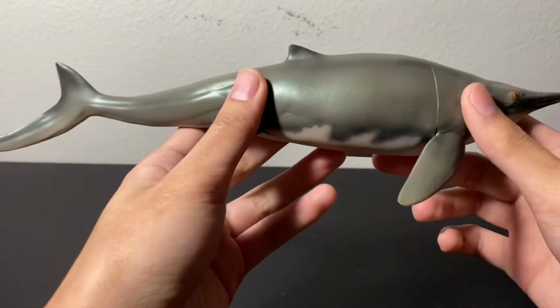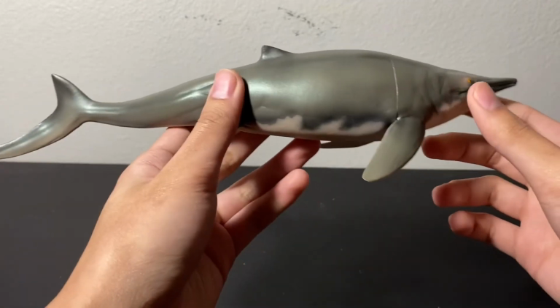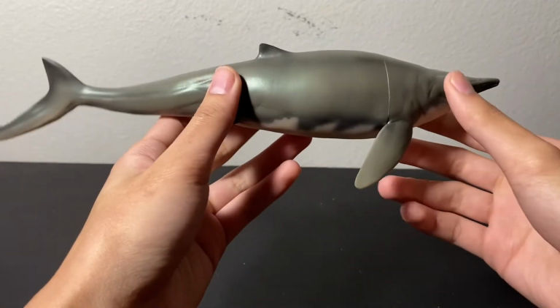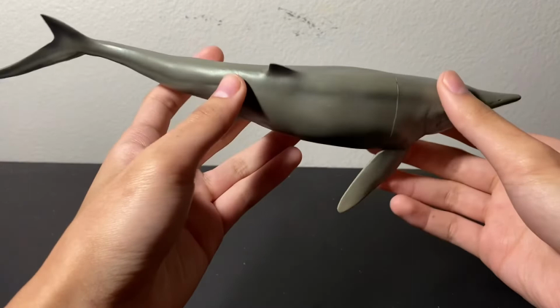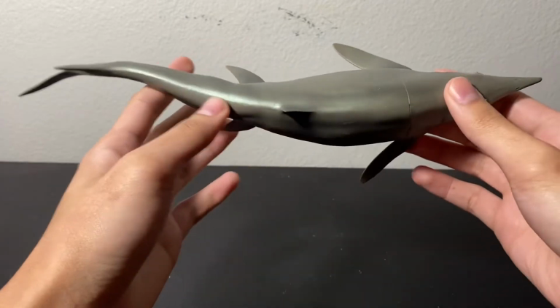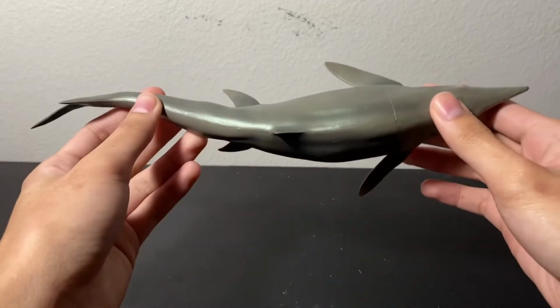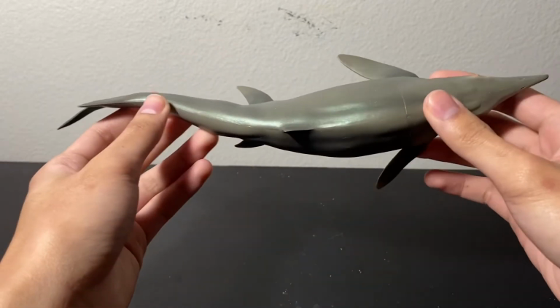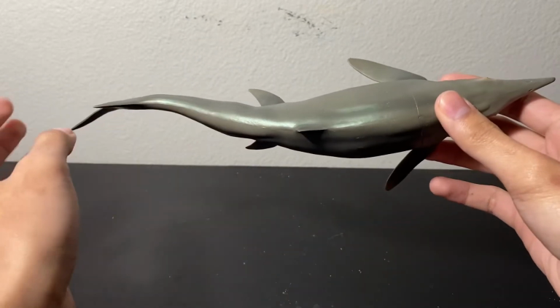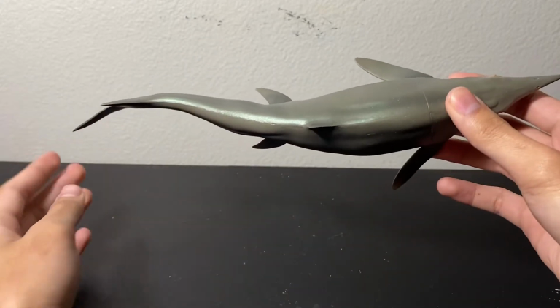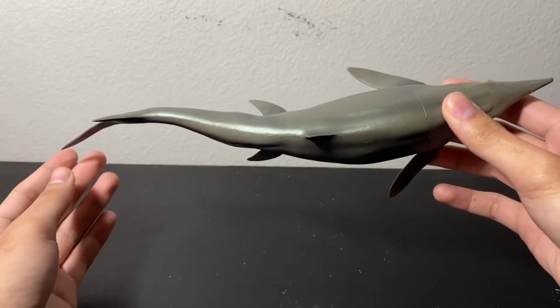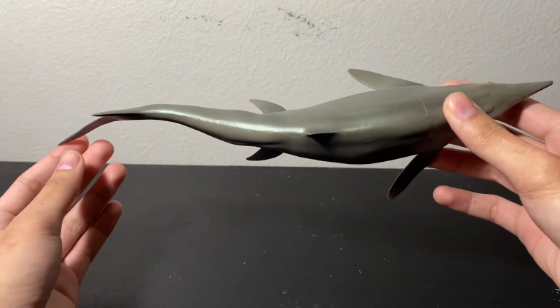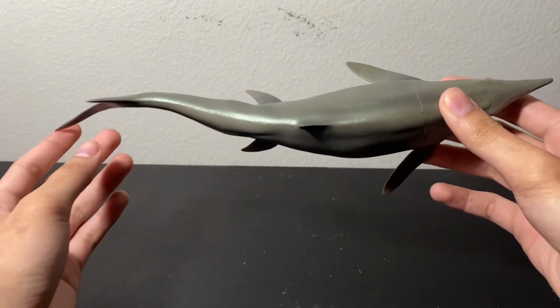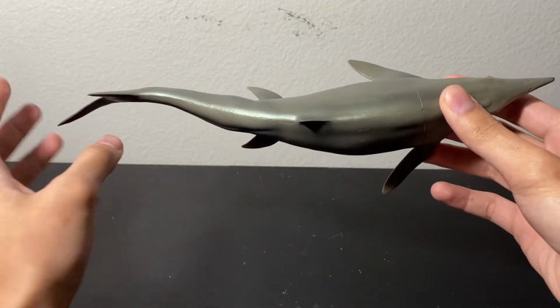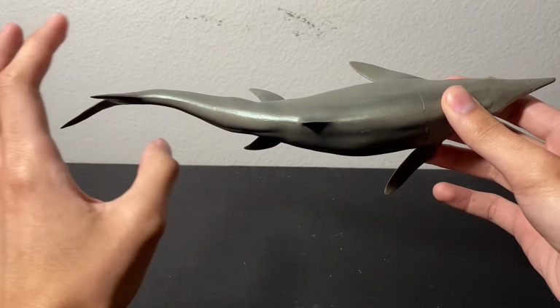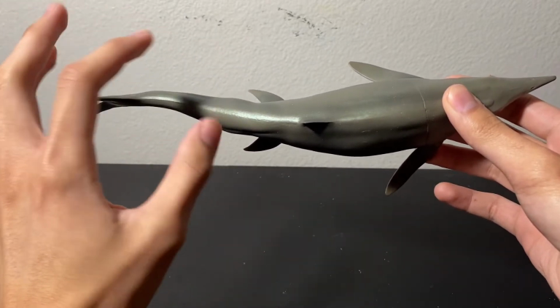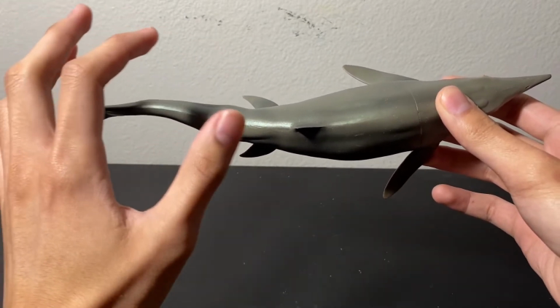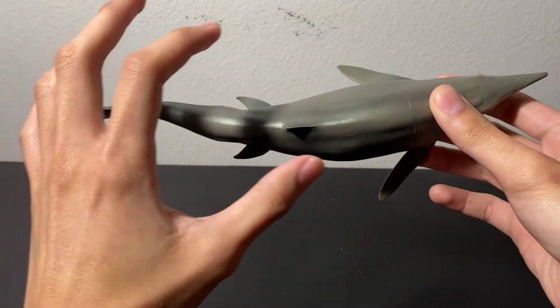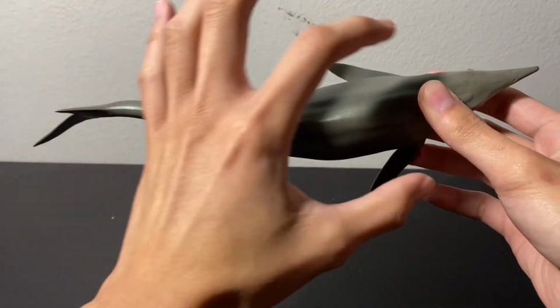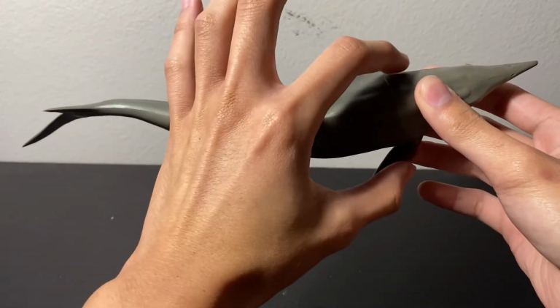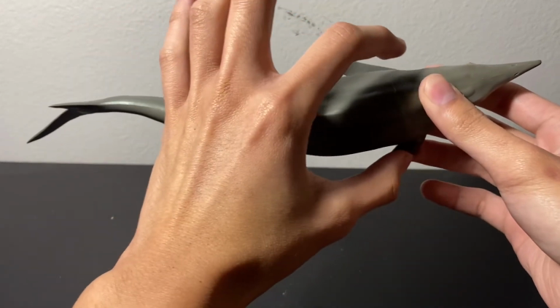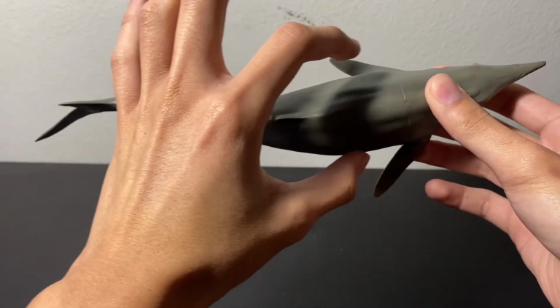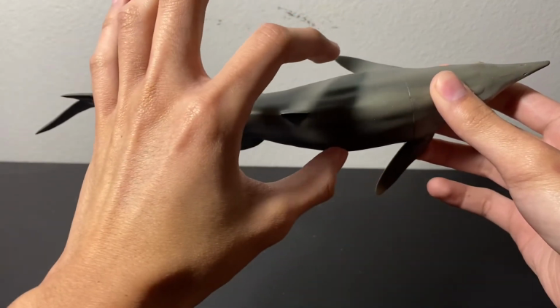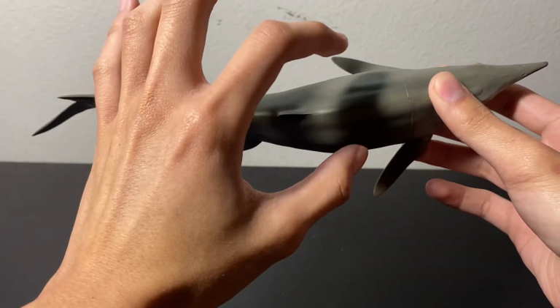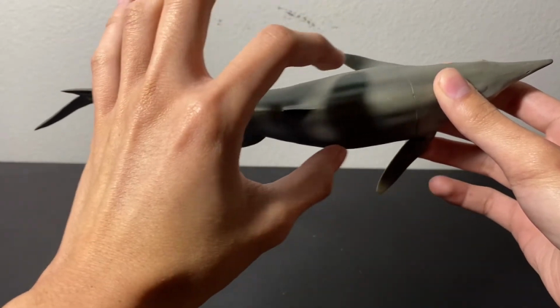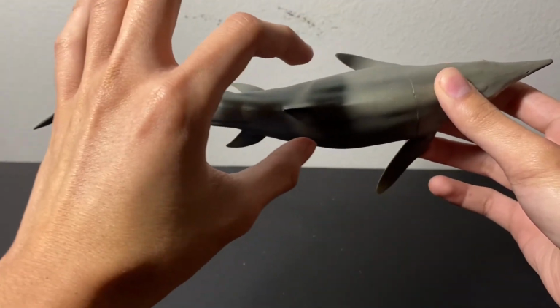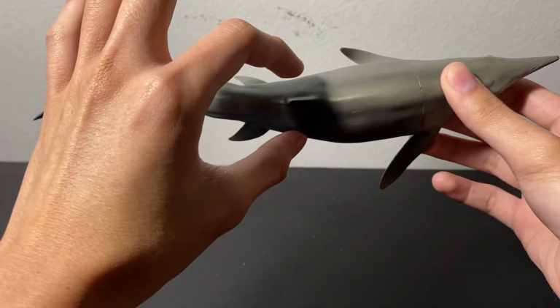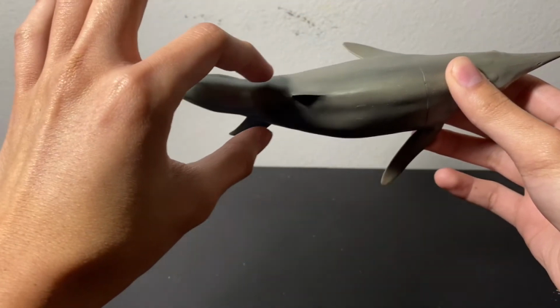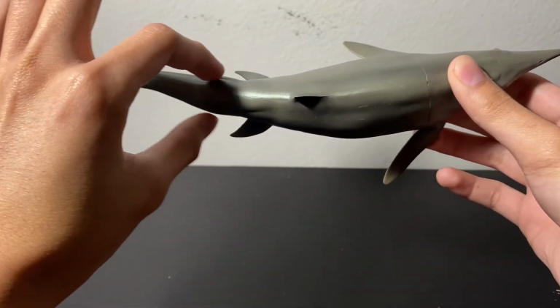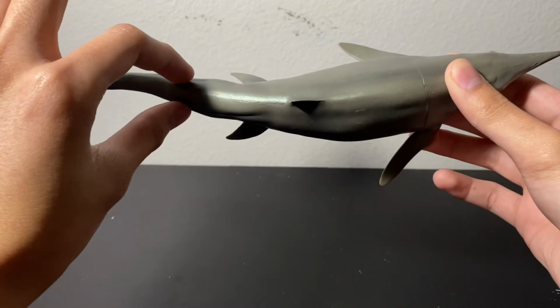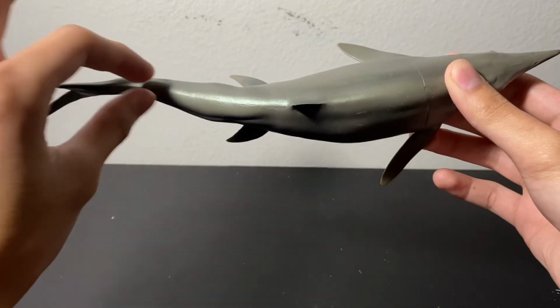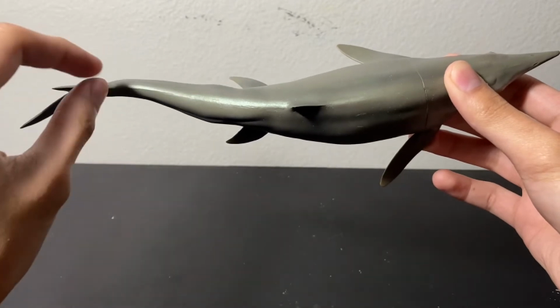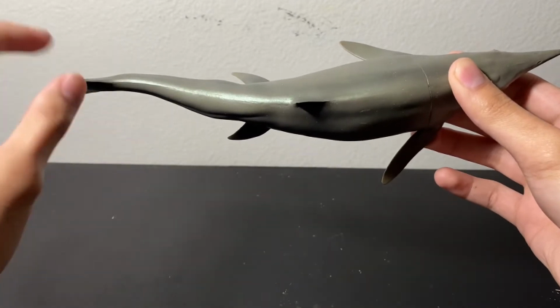I also like the pose on this. You can see it's a very gradual stream-like body. It's not like some mosasaur figures where the torso is just unusually wide and then it drastically transitions into a very thin tail.